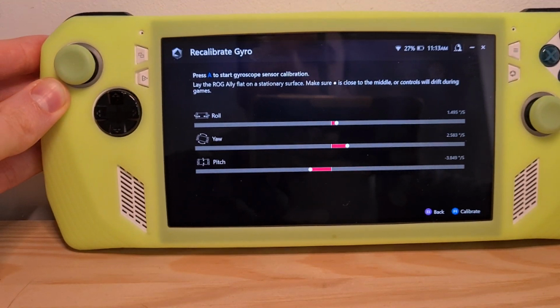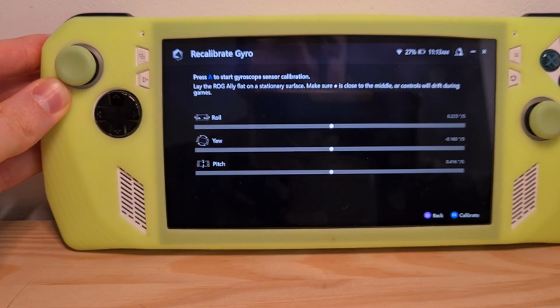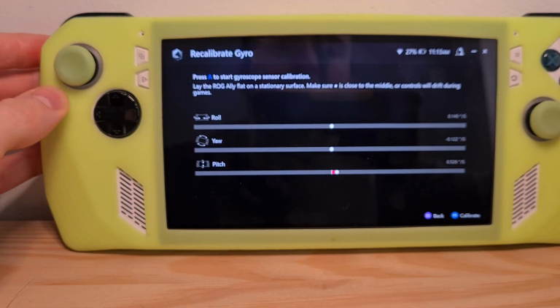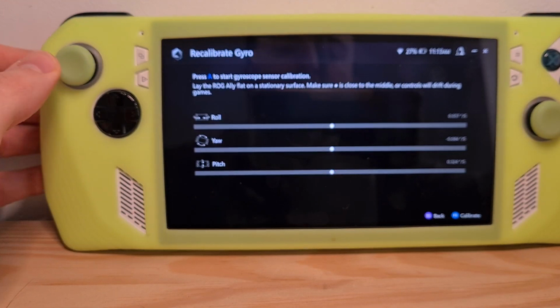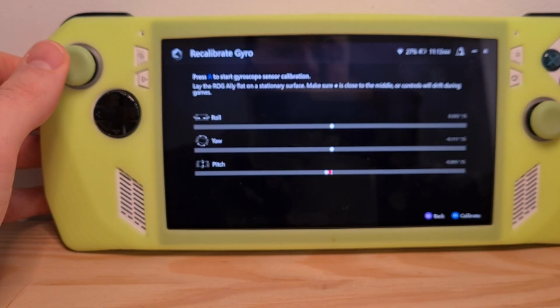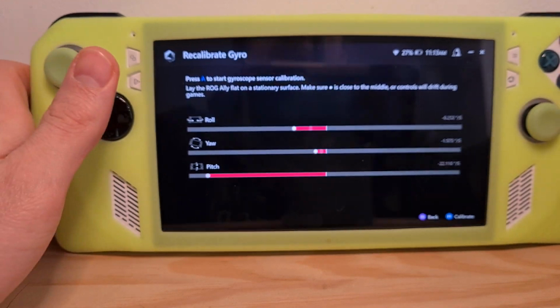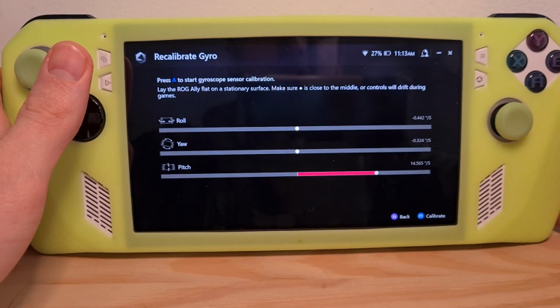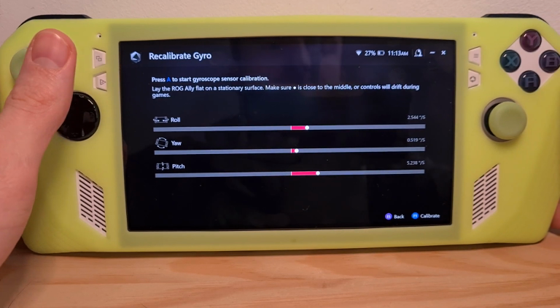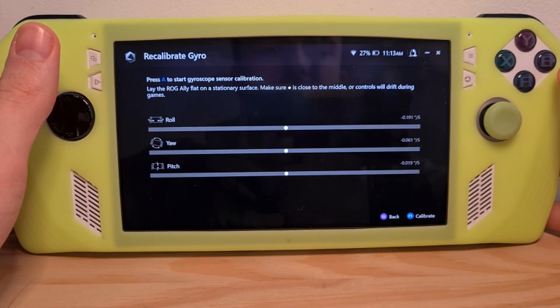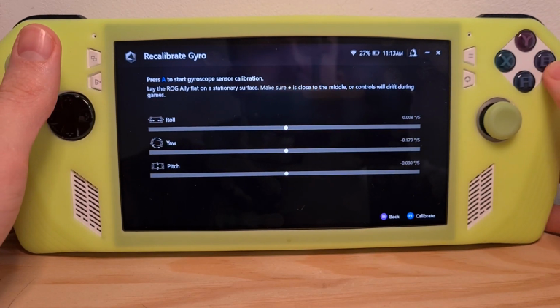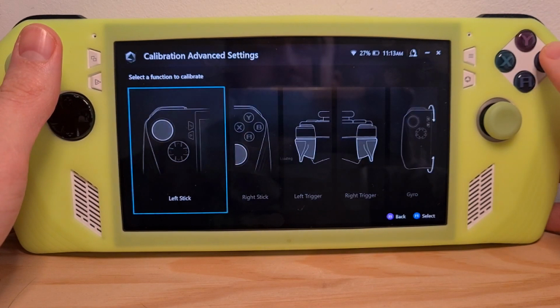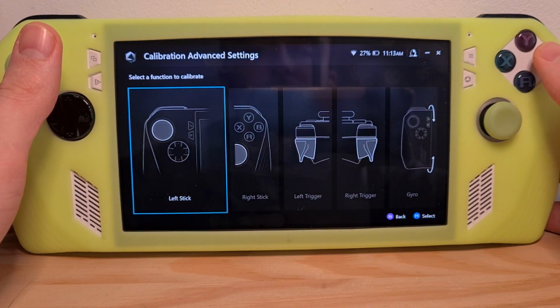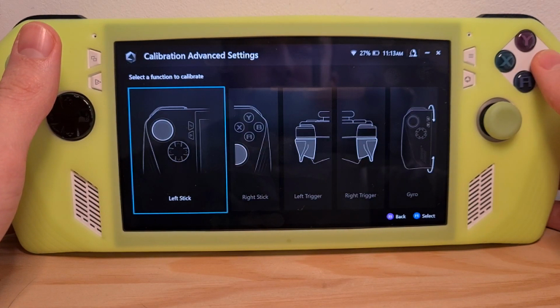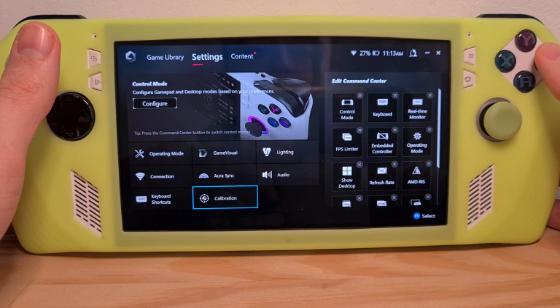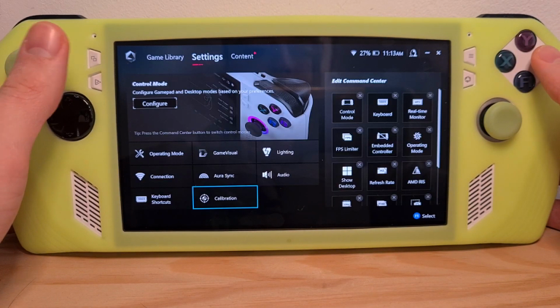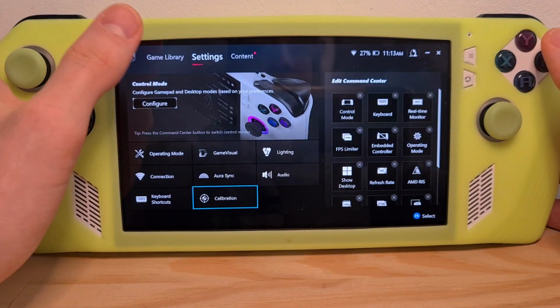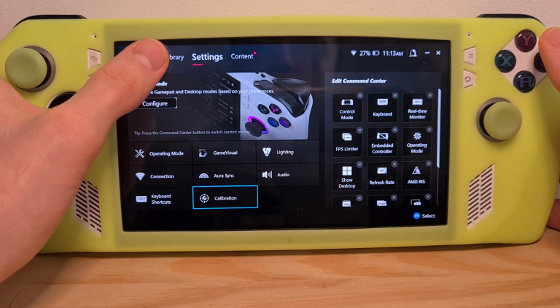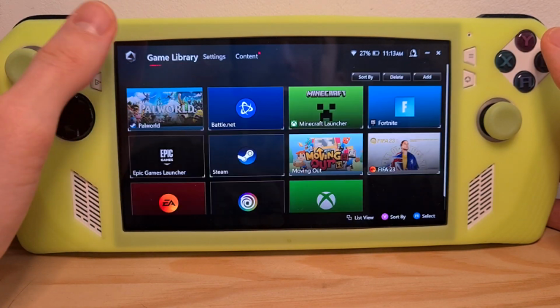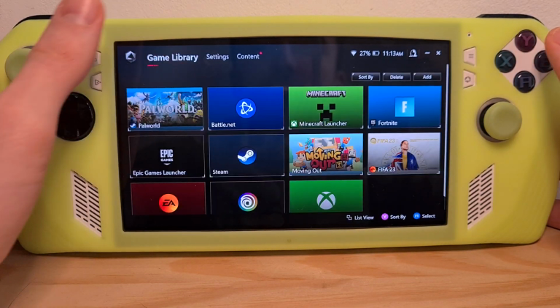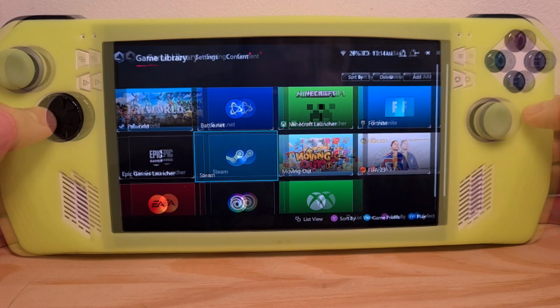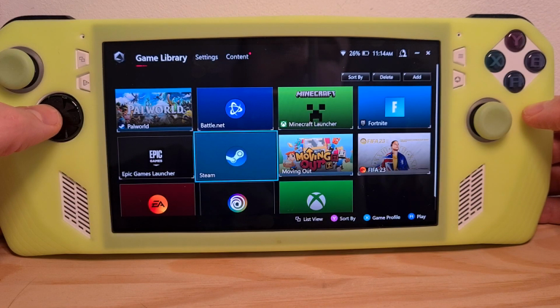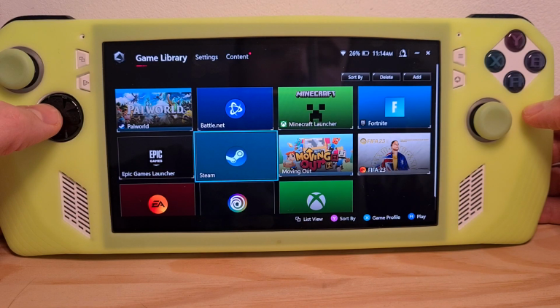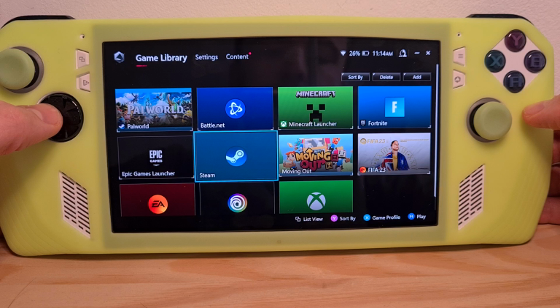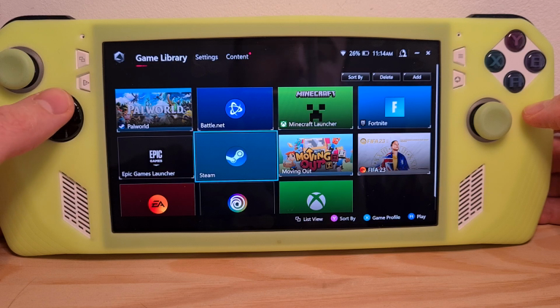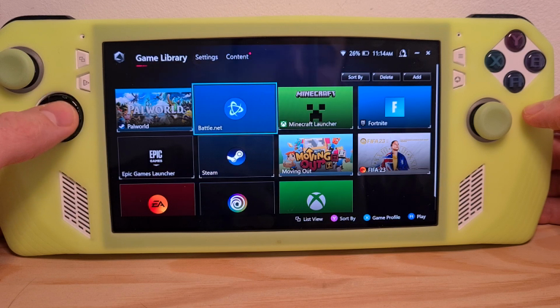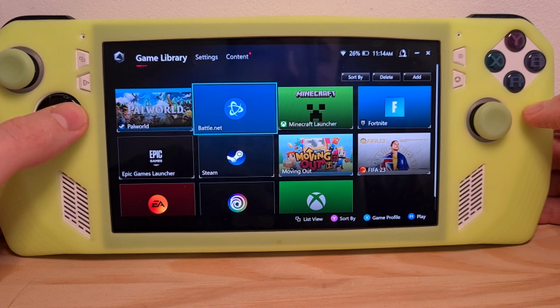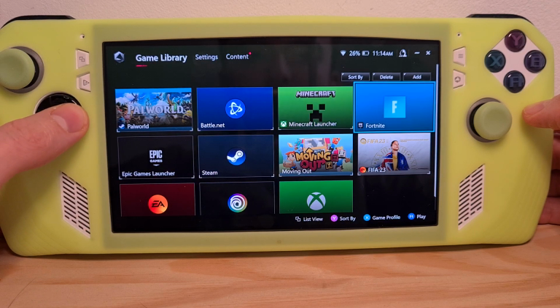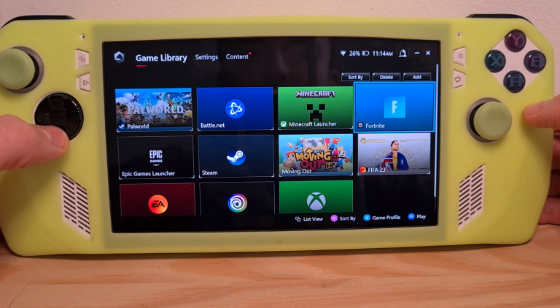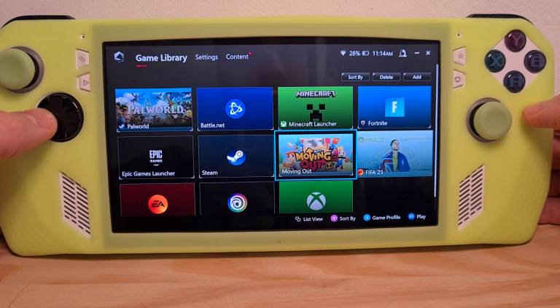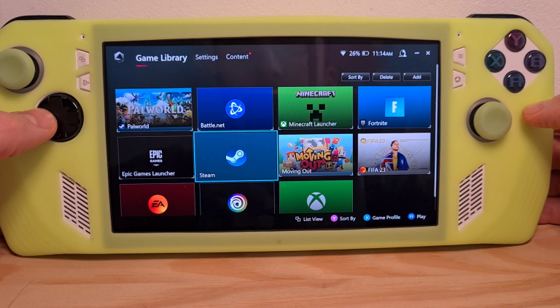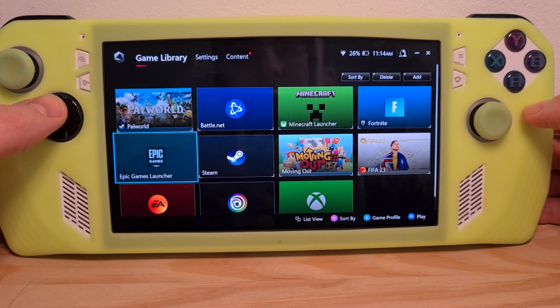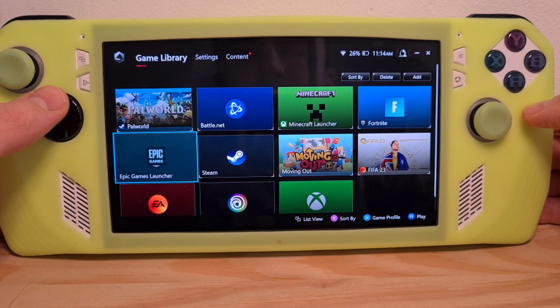But if you want to do this on a game-by-game basis, go back to the main menu of the Armory Crate on game library. In here you can calibrate the gyro on a game-by-game basis.